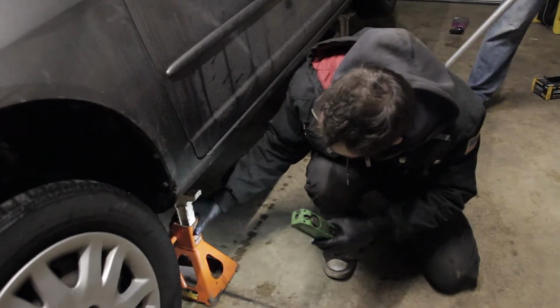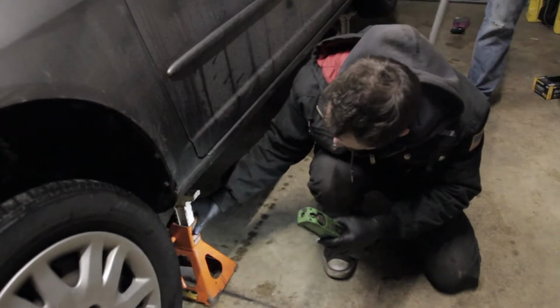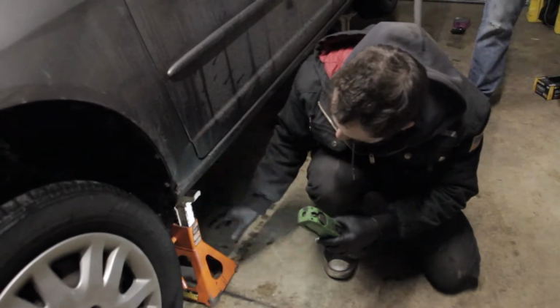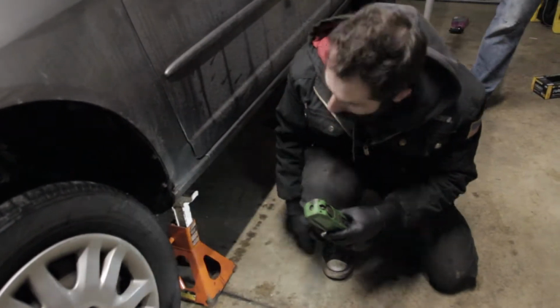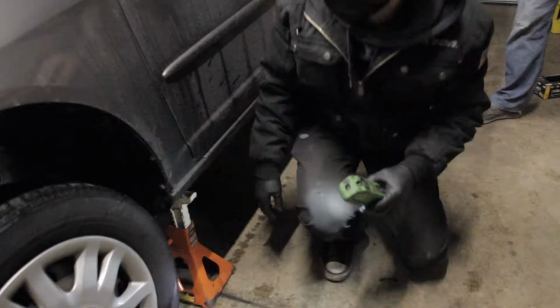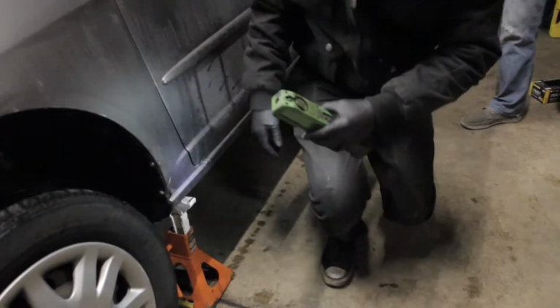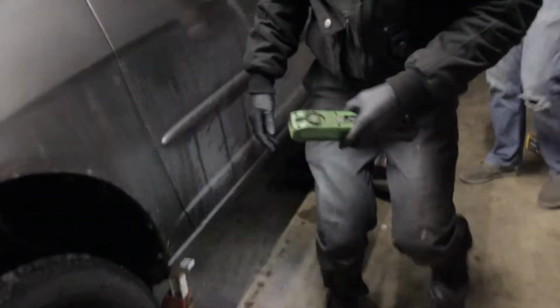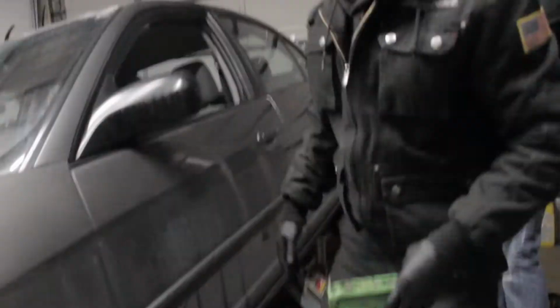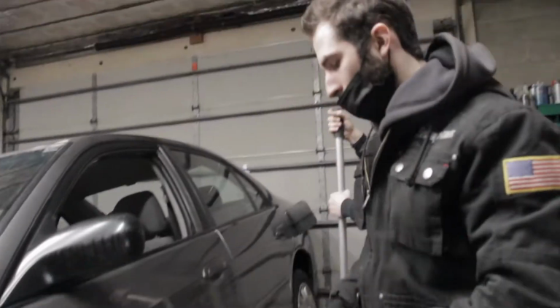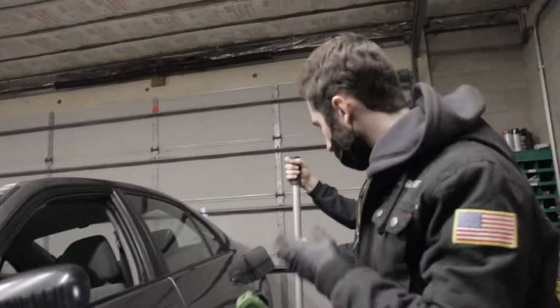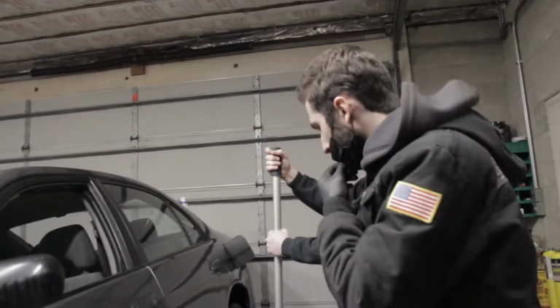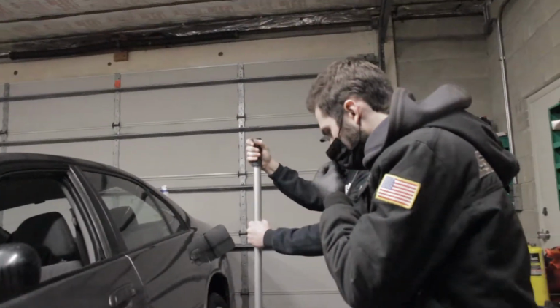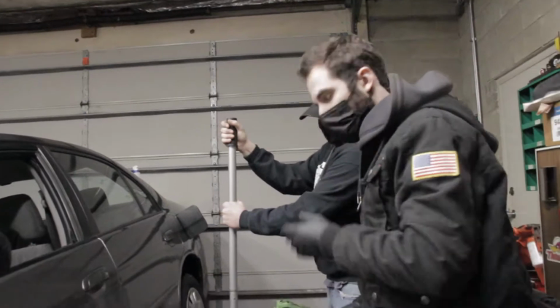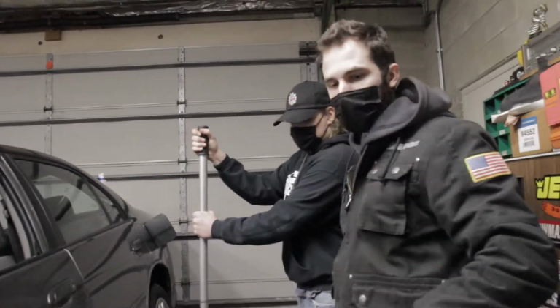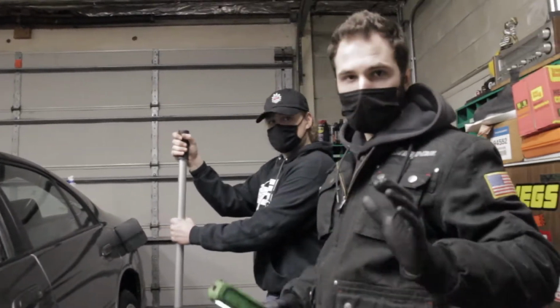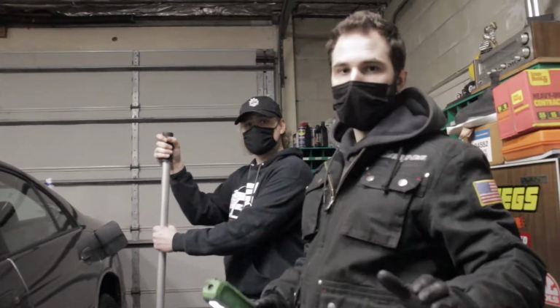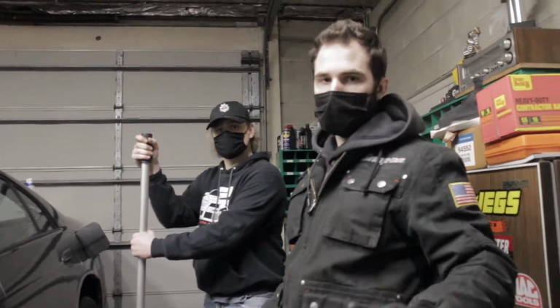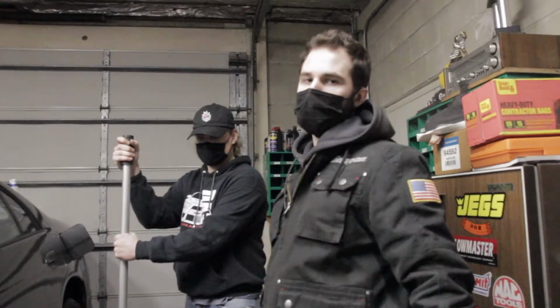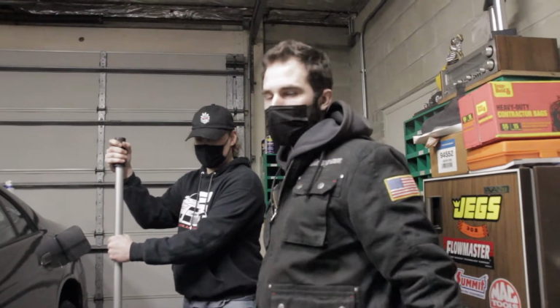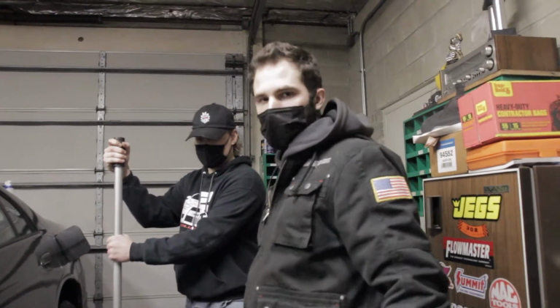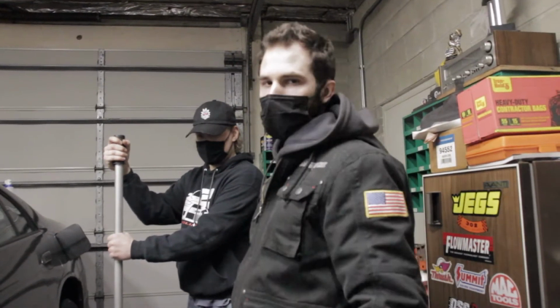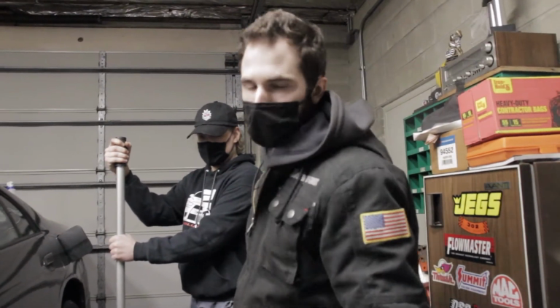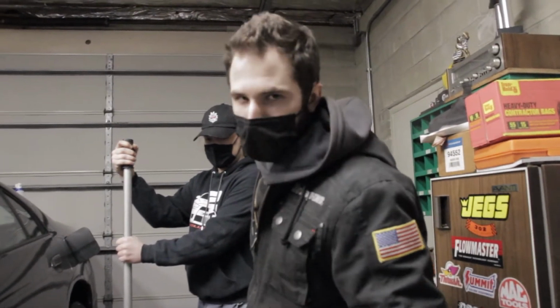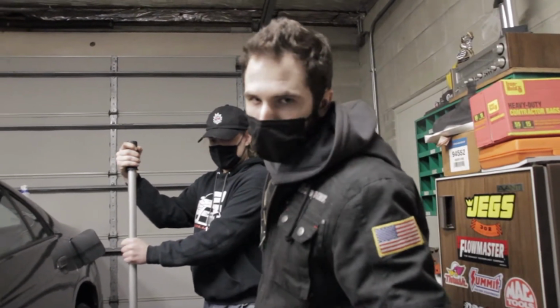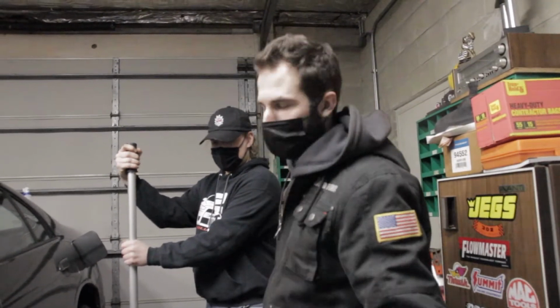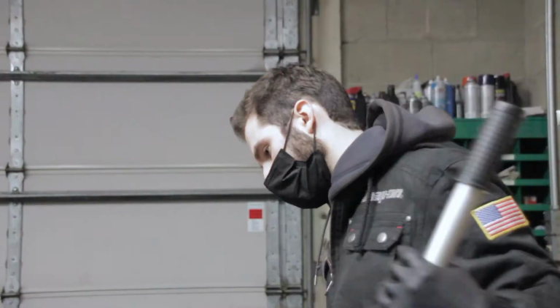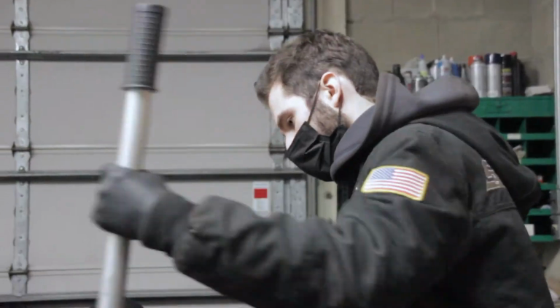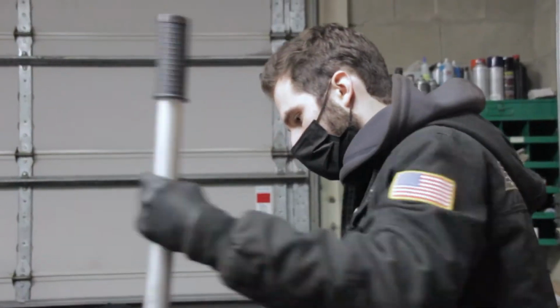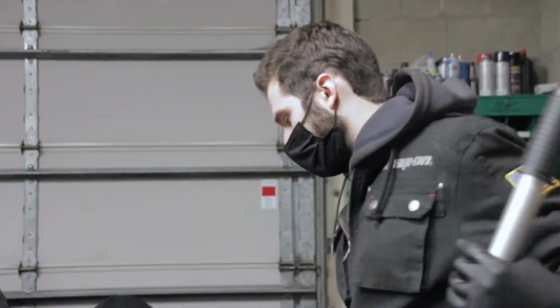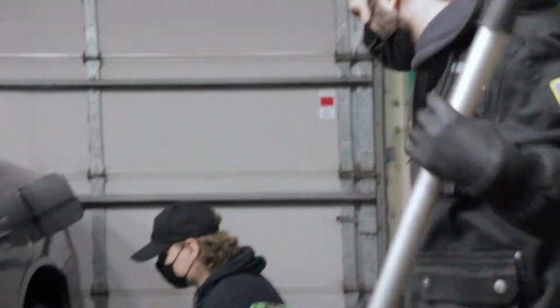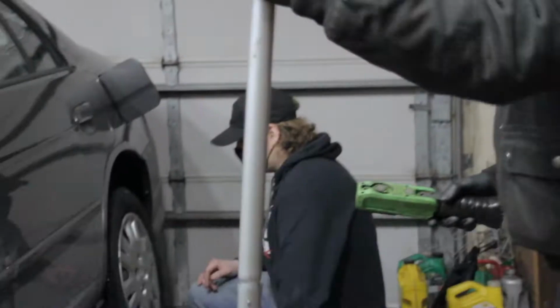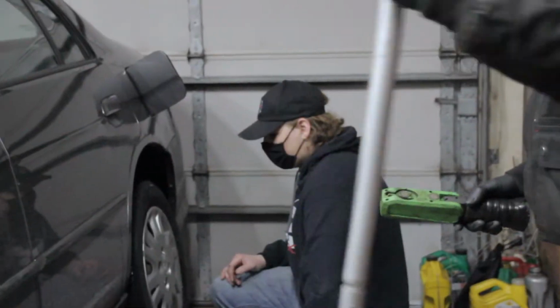All right, we're good there. Make sure guys, you always use jack stands when going underneath the vehicle. We're gonna have to take this wheel off.